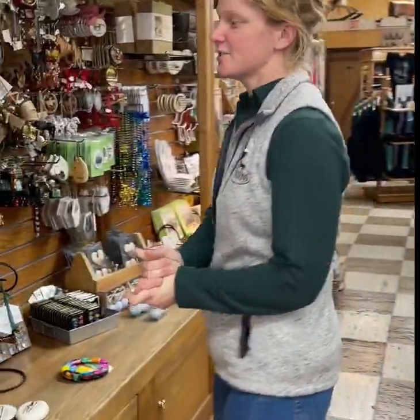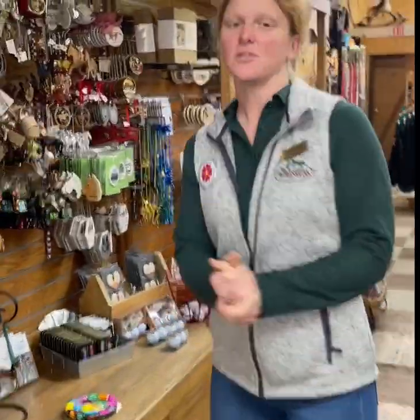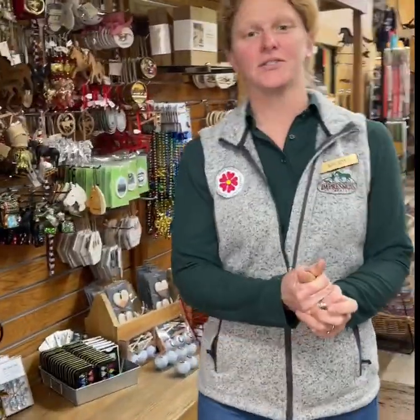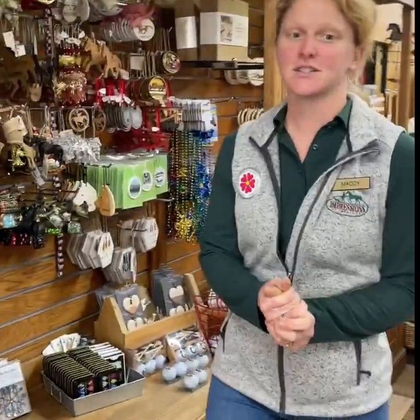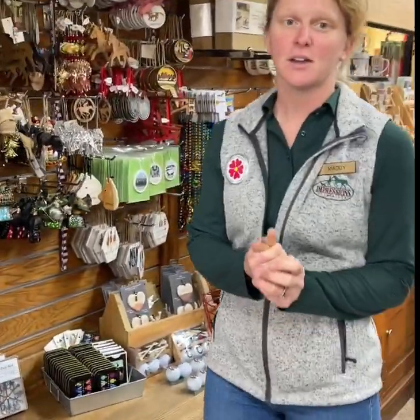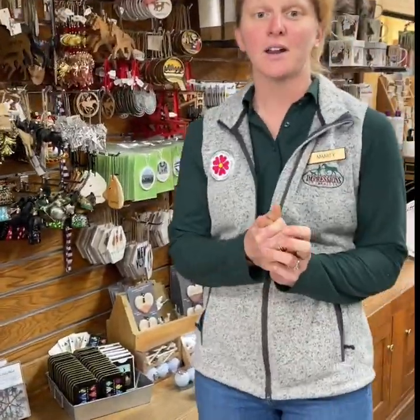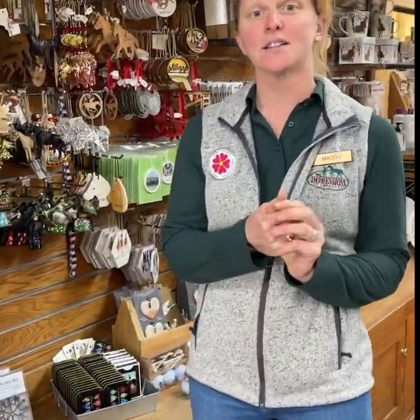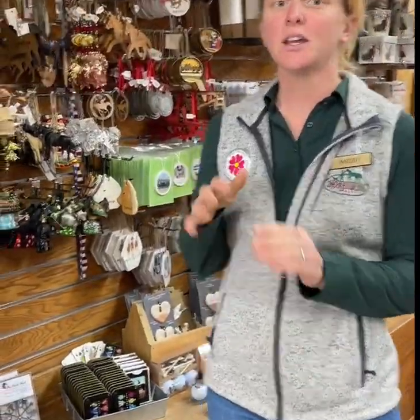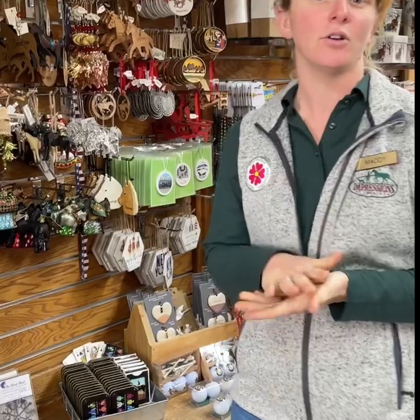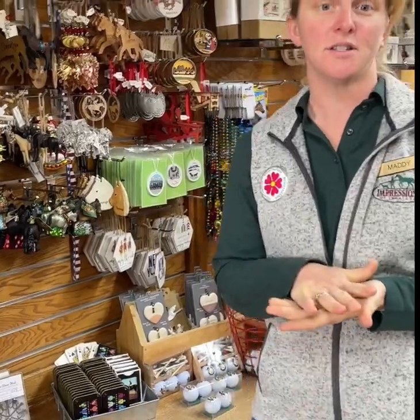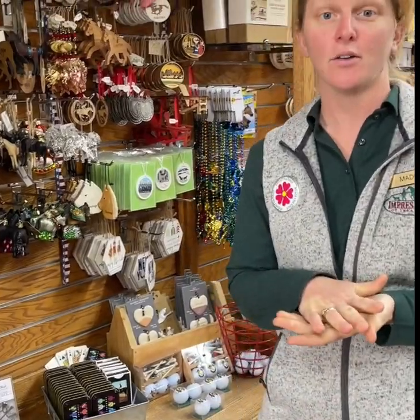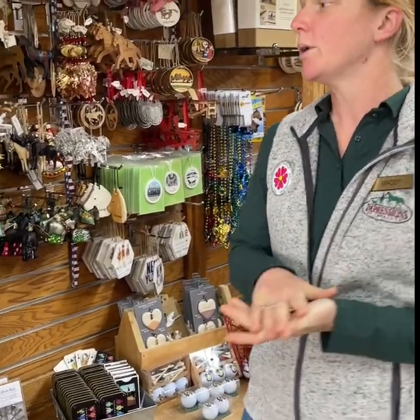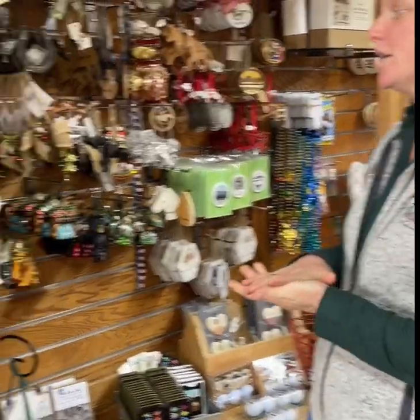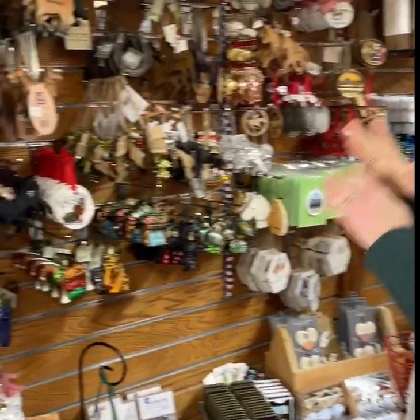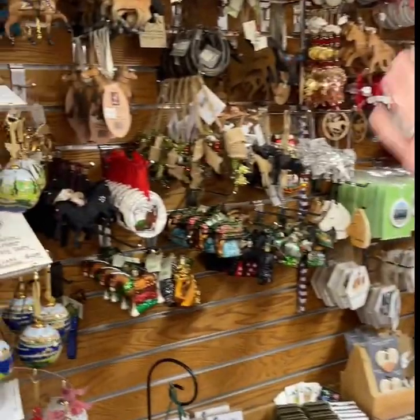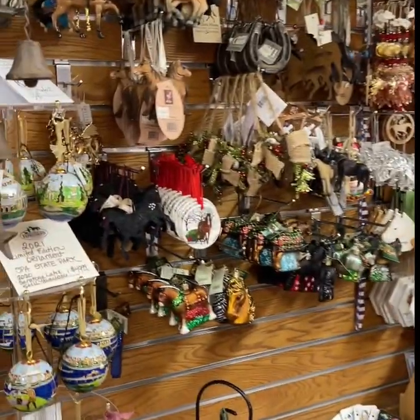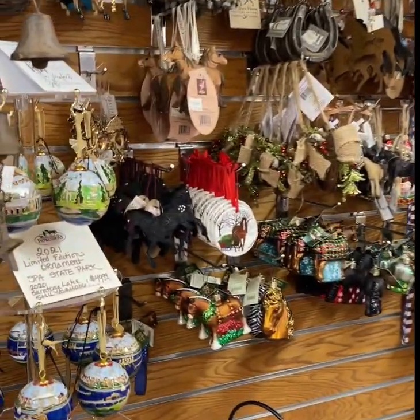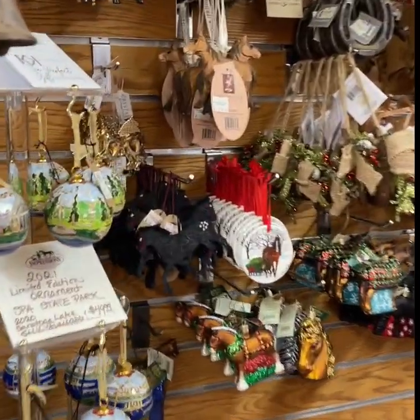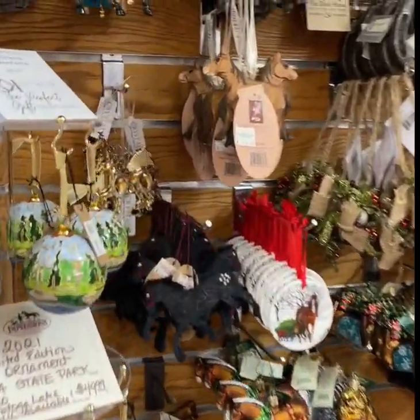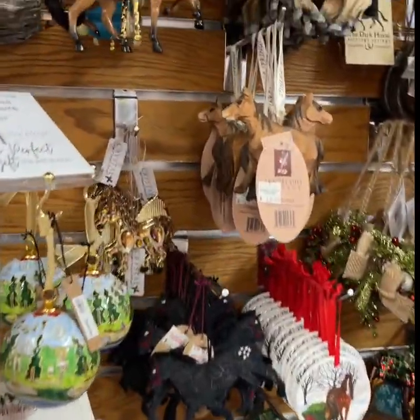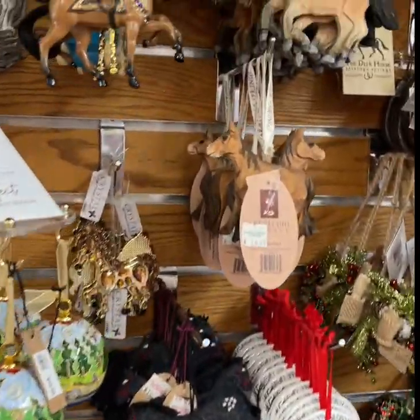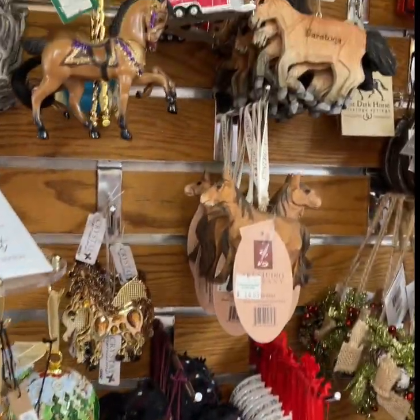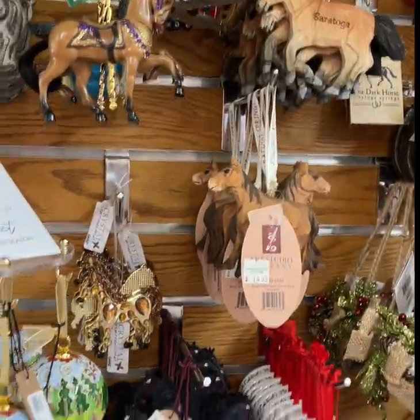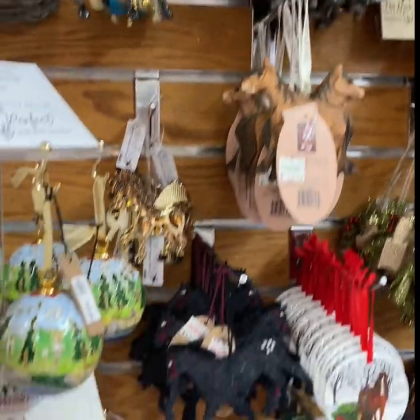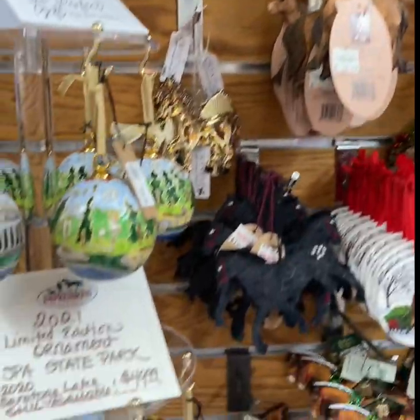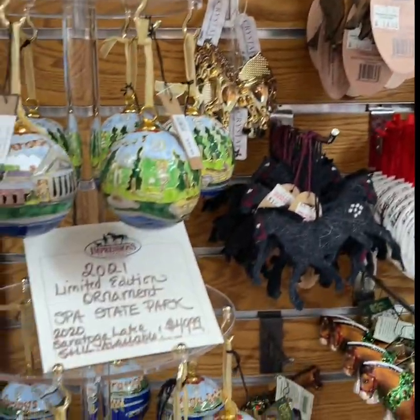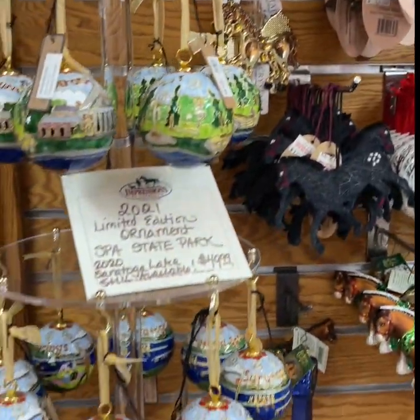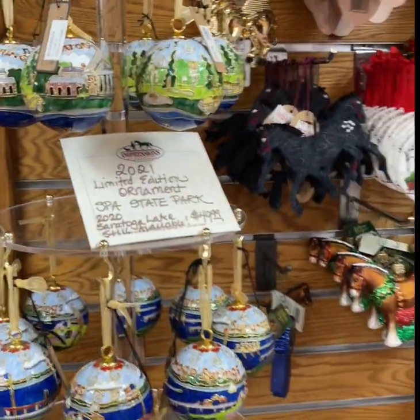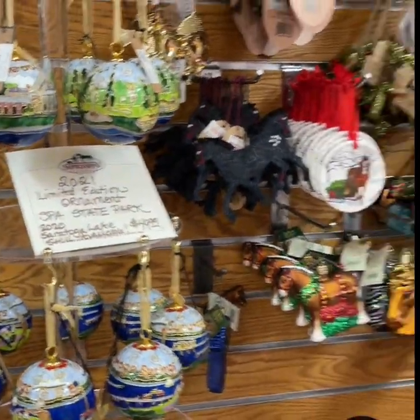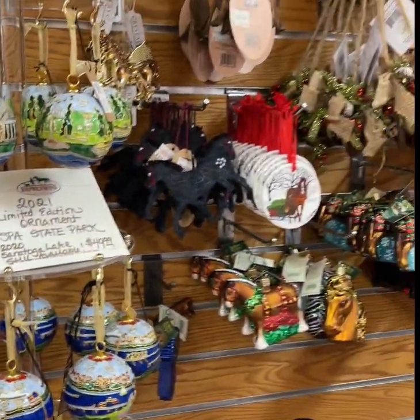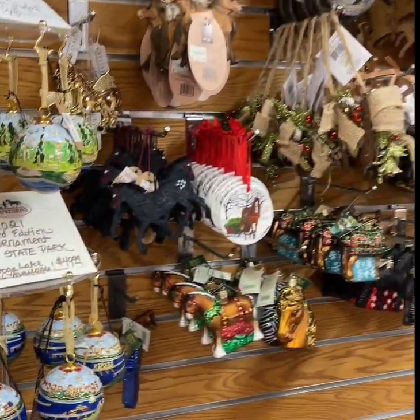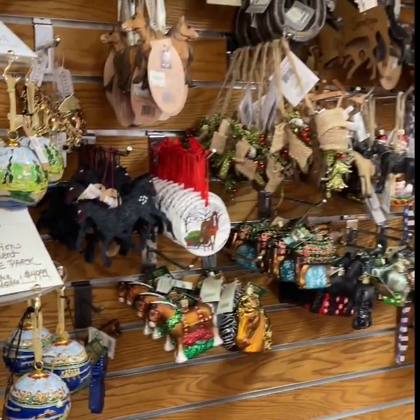One of the first things I wanted to point out is that we carry ornaments year-round. We always have a Saratoga ornament section, and of course we've expanded for this time of year to have our holiday ornaments as well.